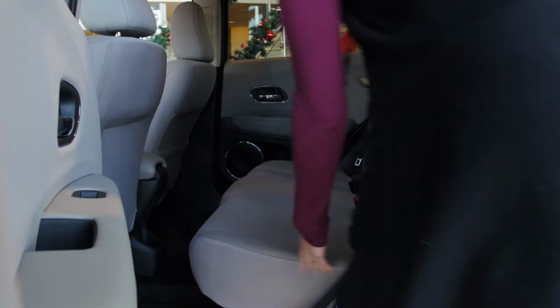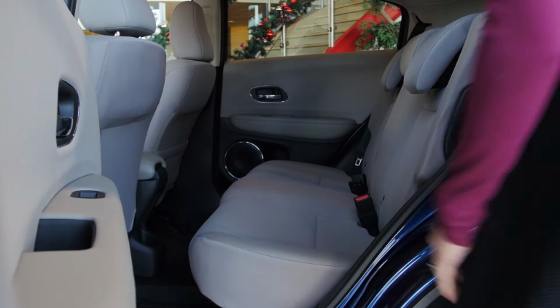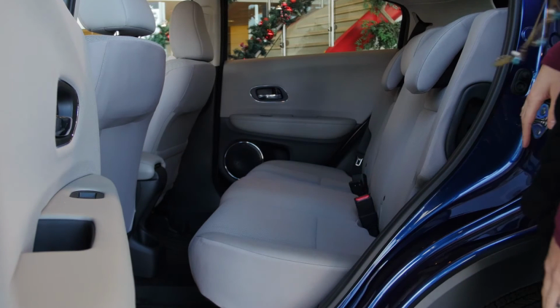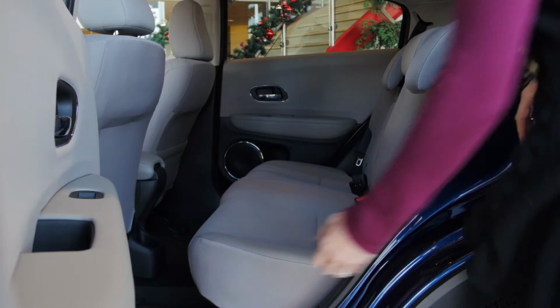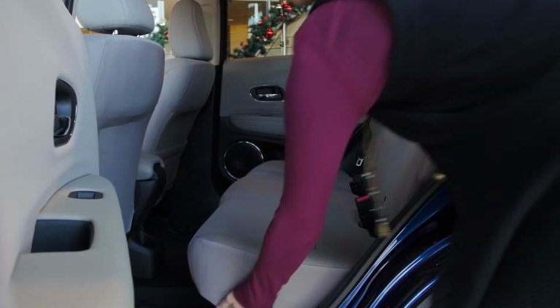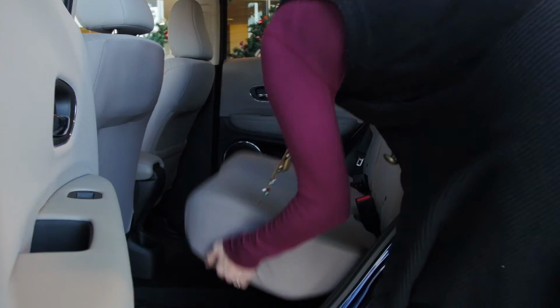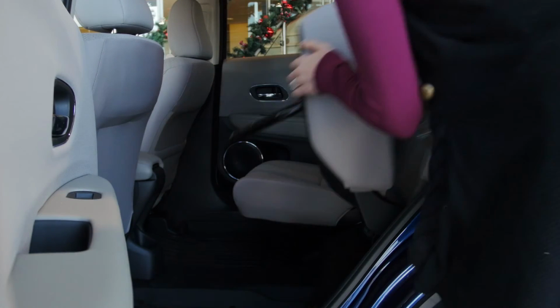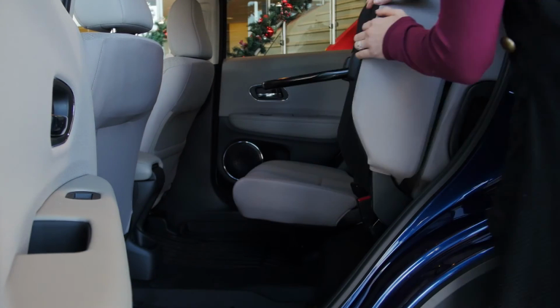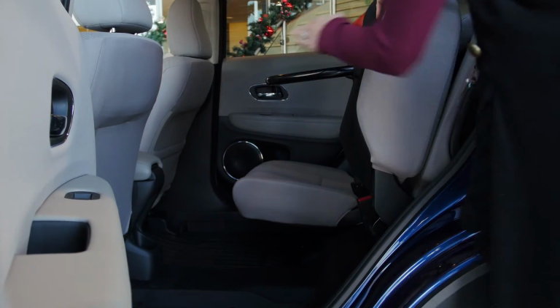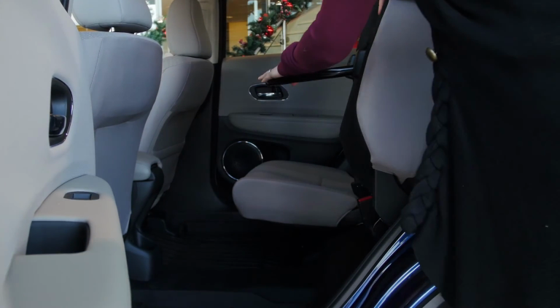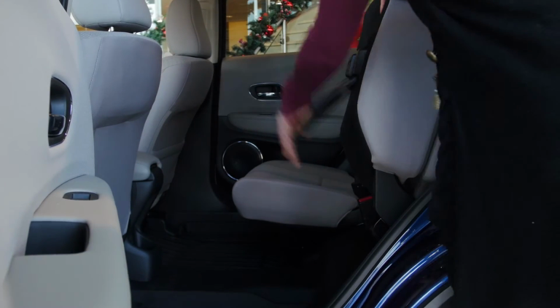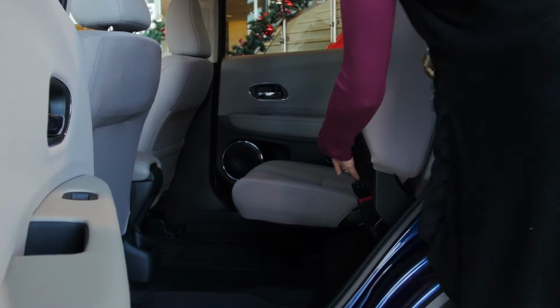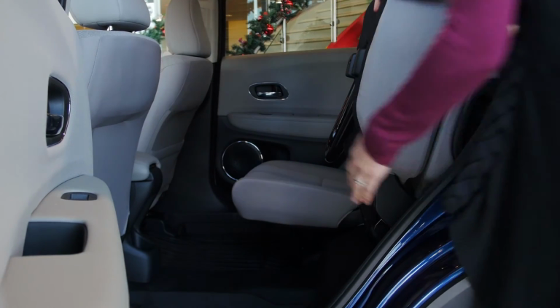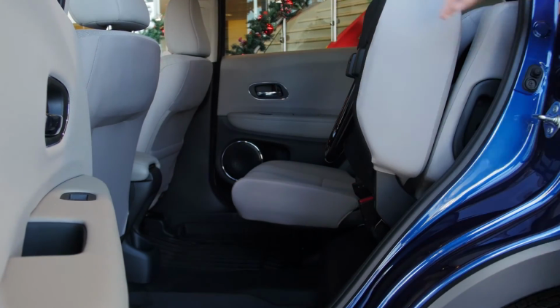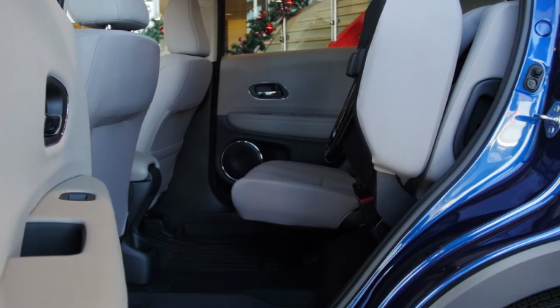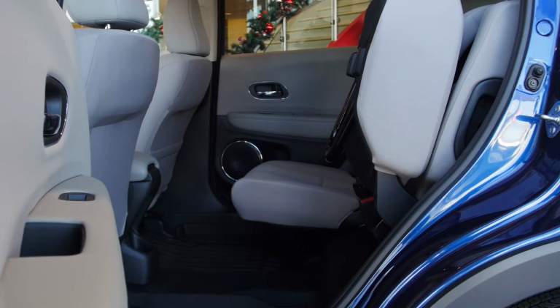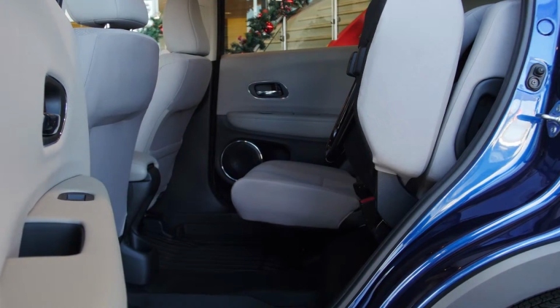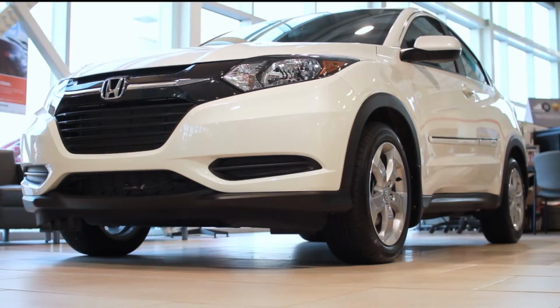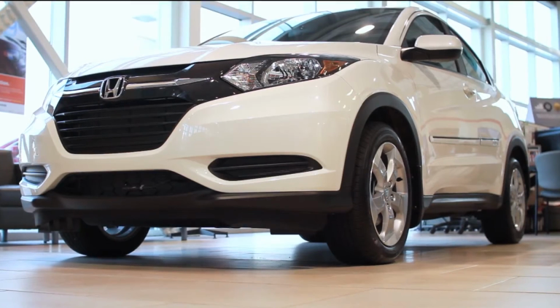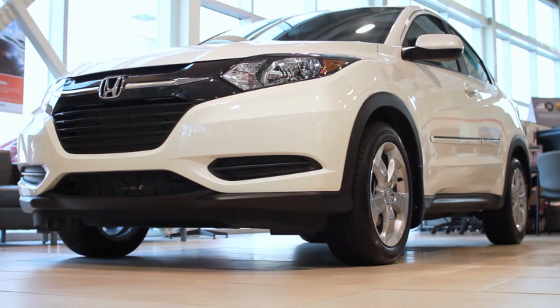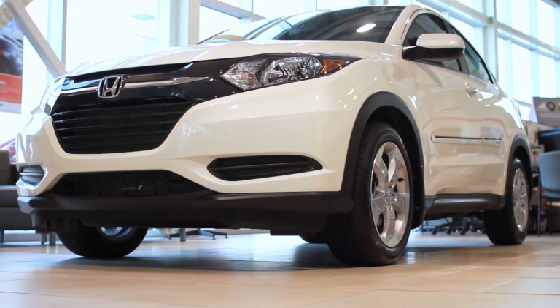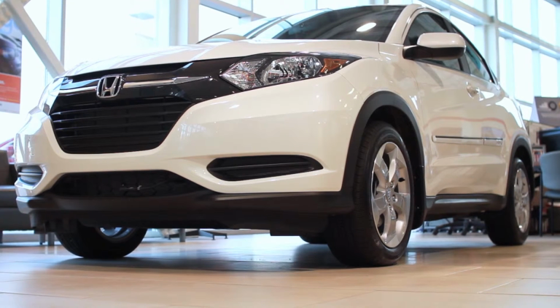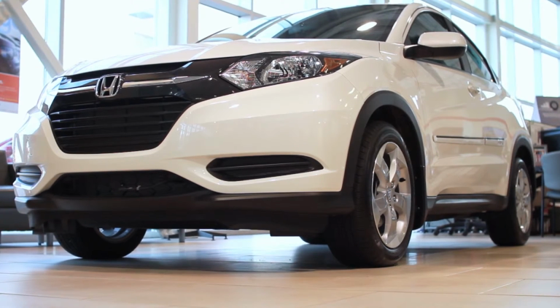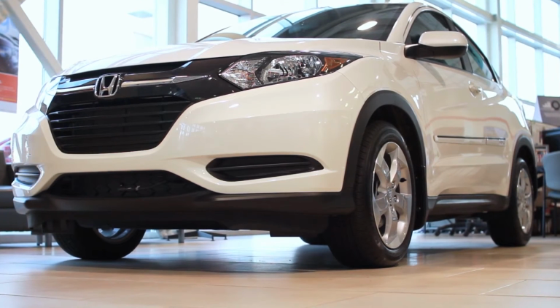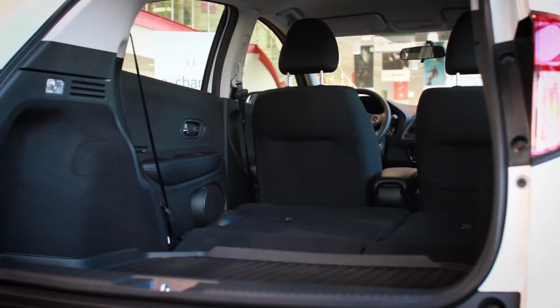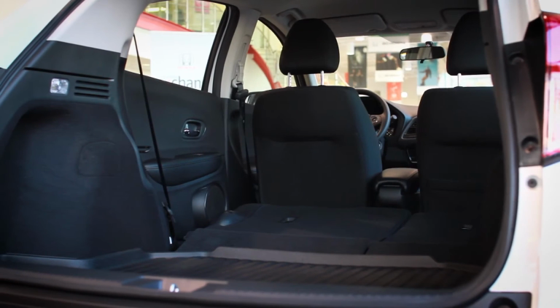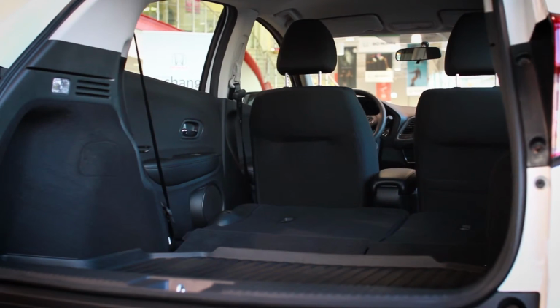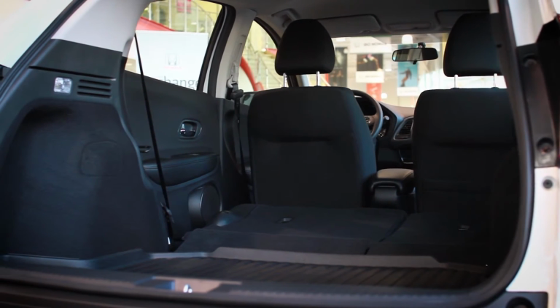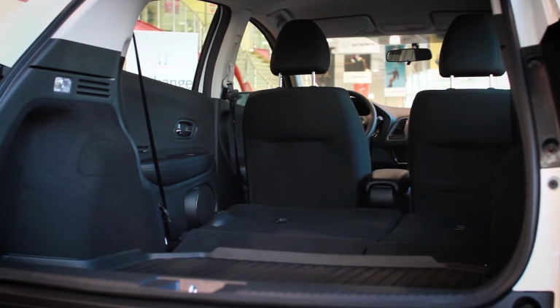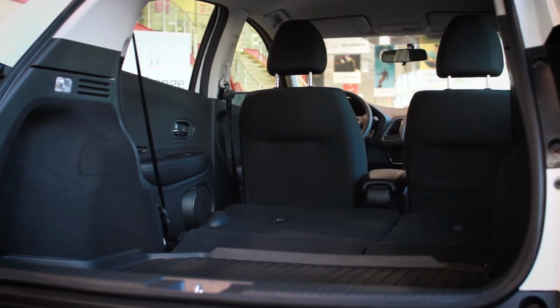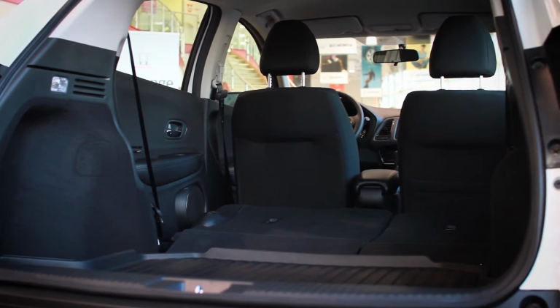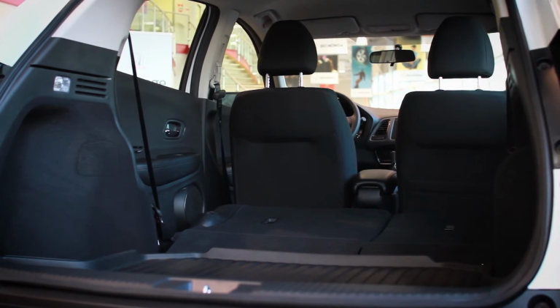The Fit's ingenious Magic Seat System, where the rear seats move about and fold flat, also makes its way into the HR-V. As a result, the new HR-V offers class-leading fuel economy along with more cargo space than any of its competition.